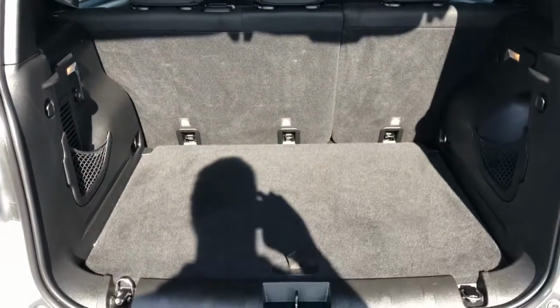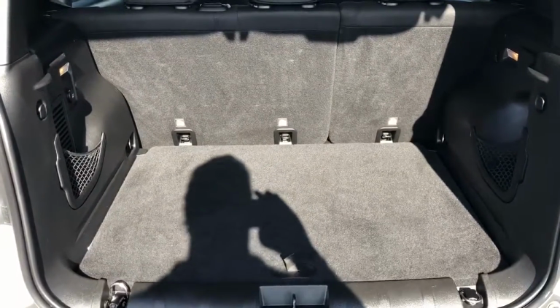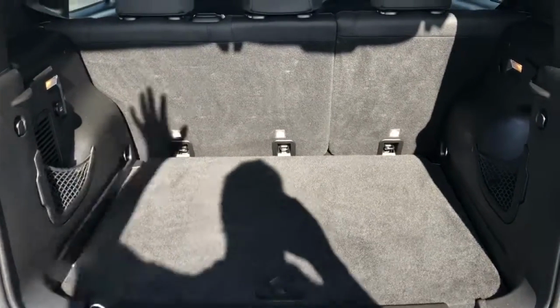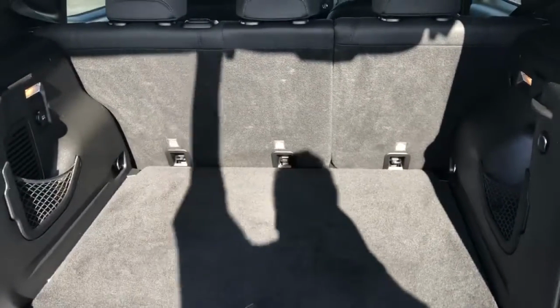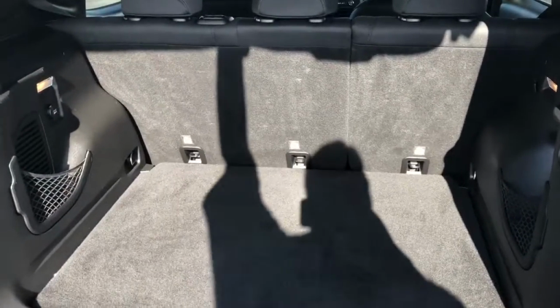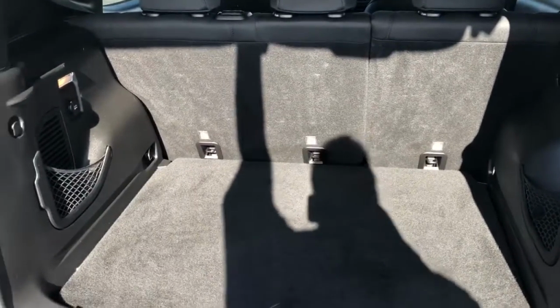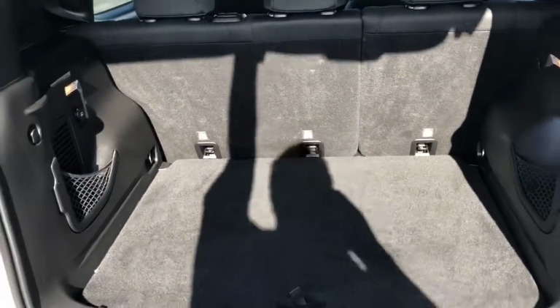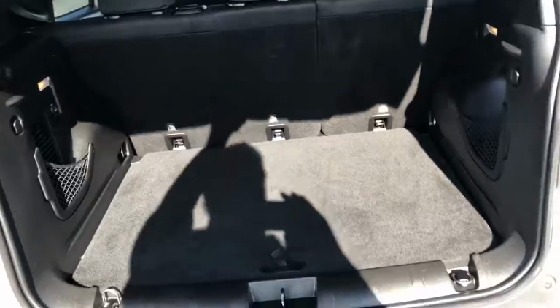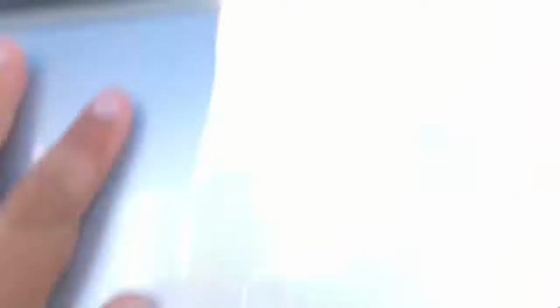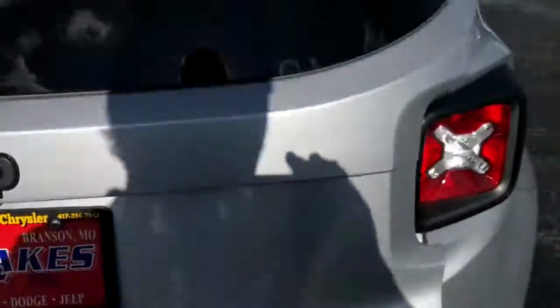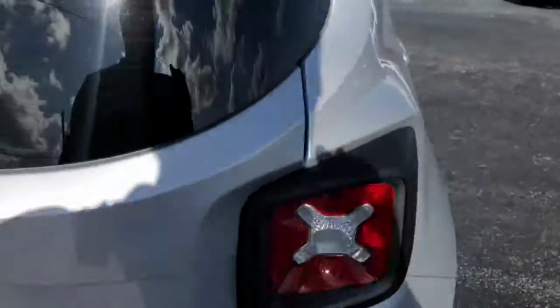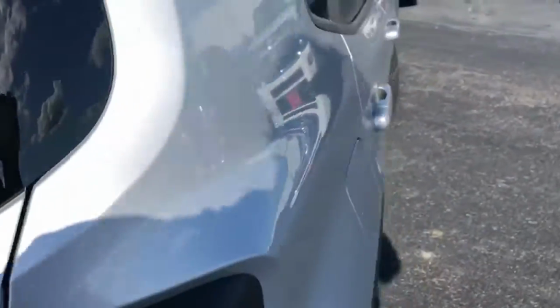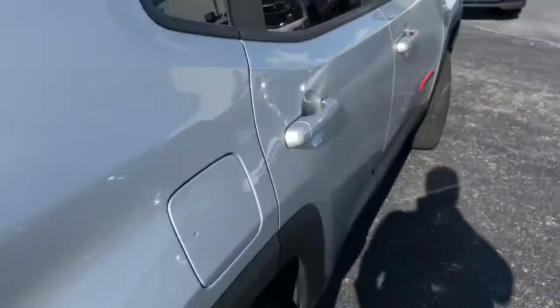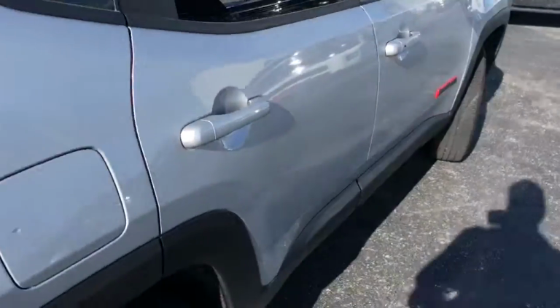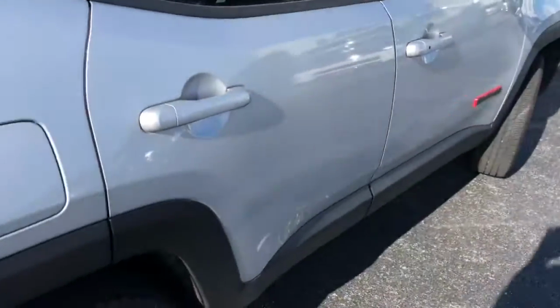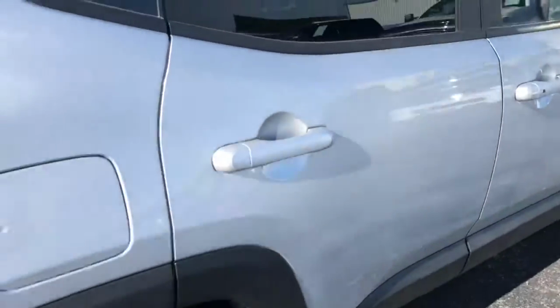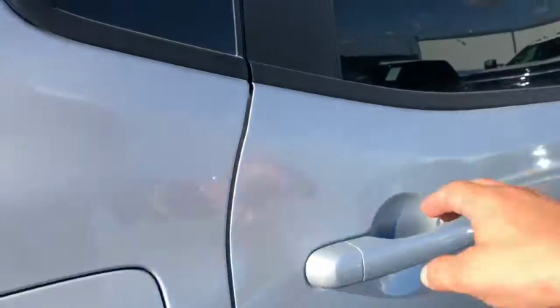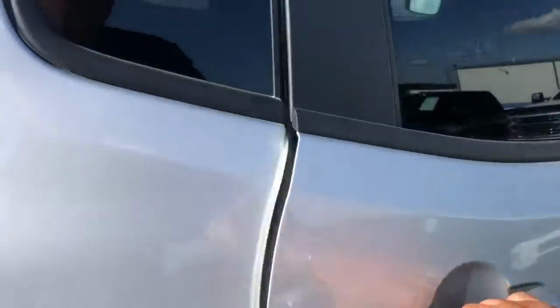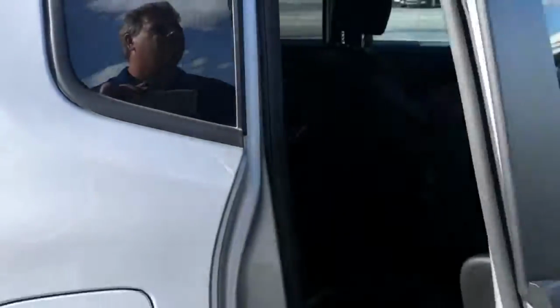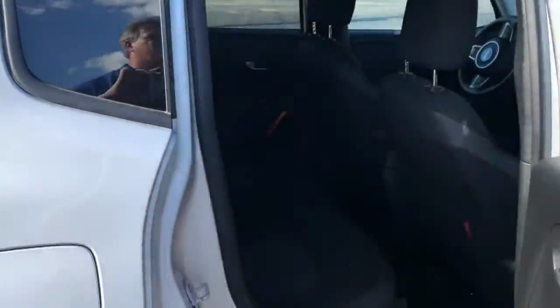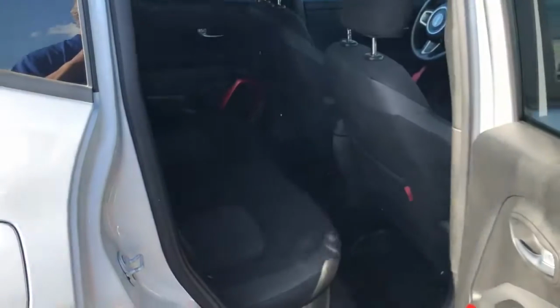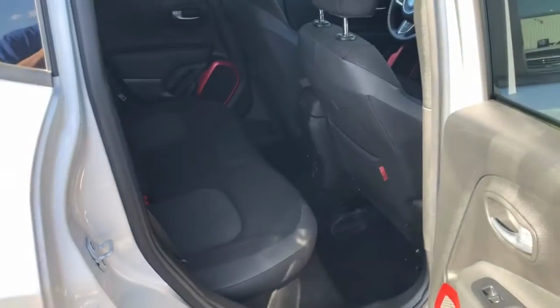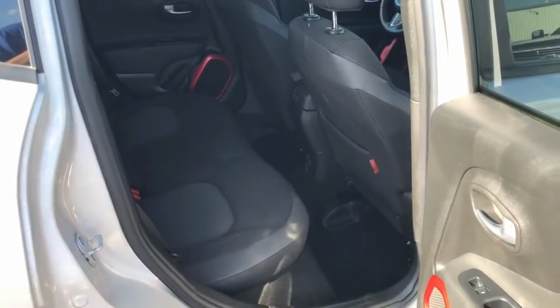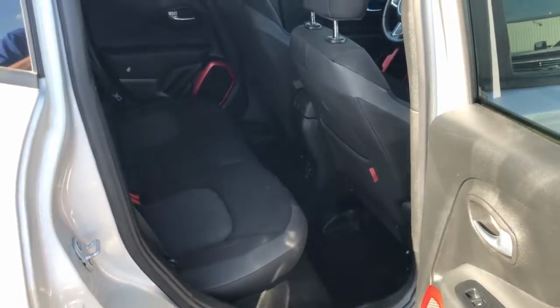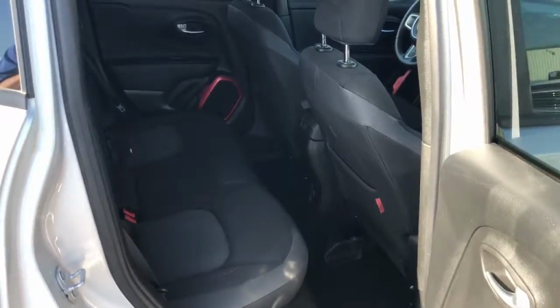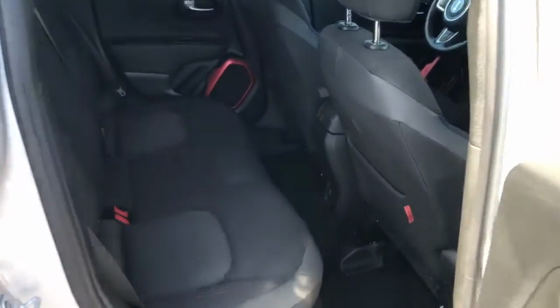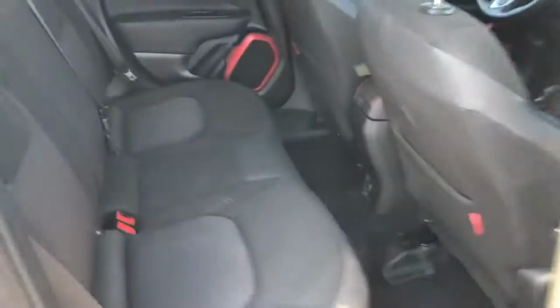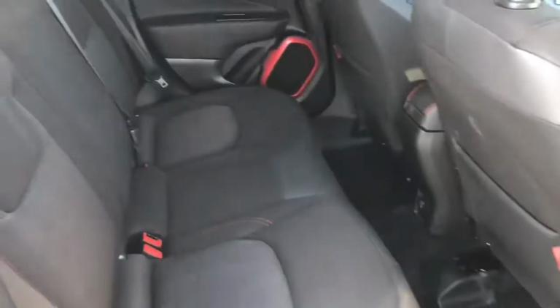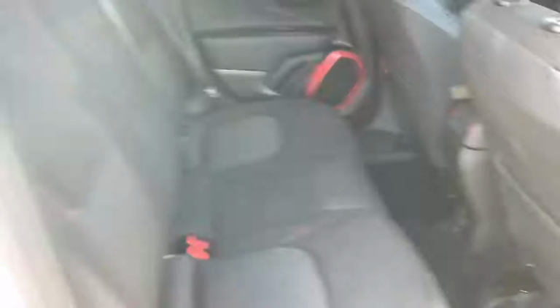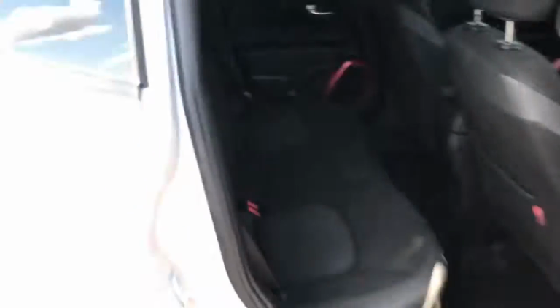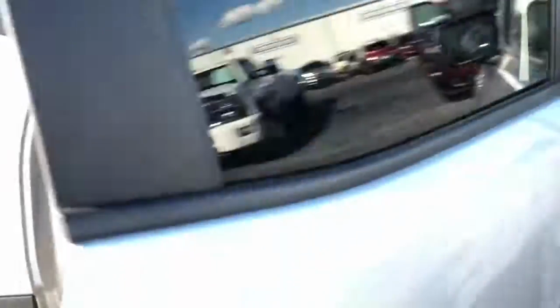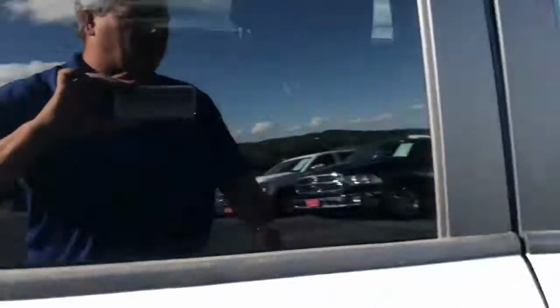As you can see, you can put the seats down and store things in it, which is nice. Very, very nice vehicle.